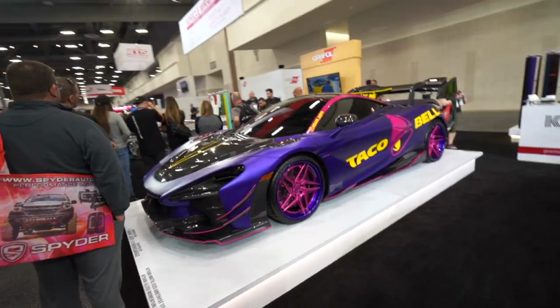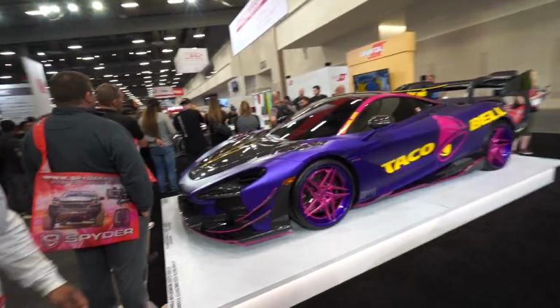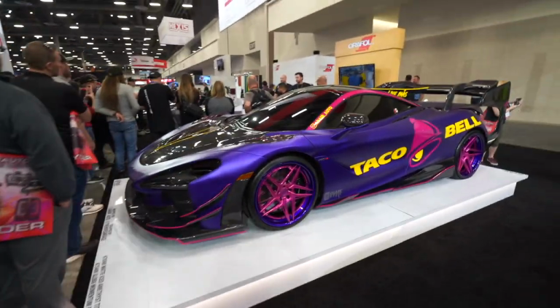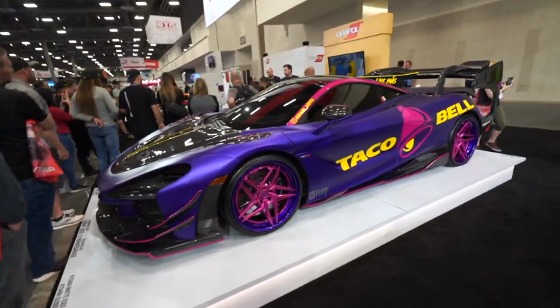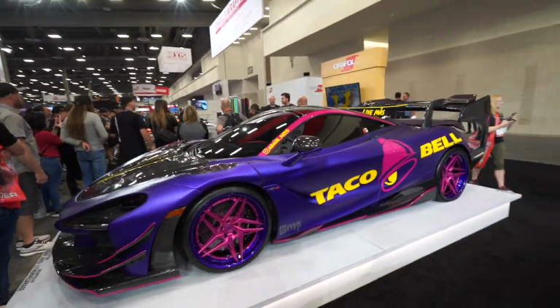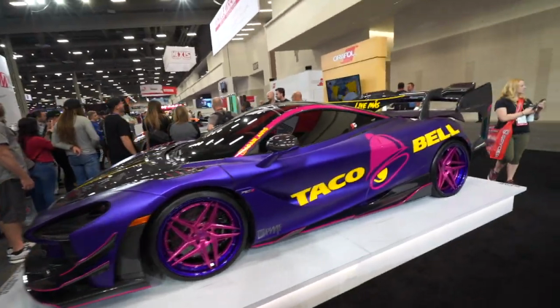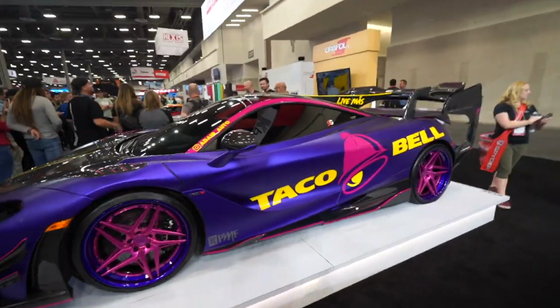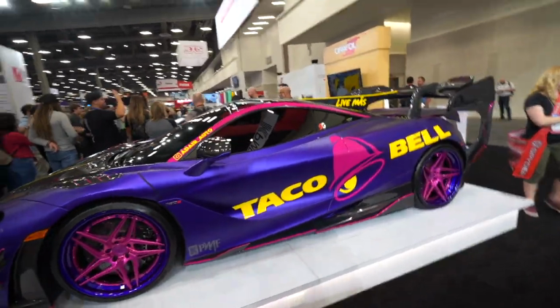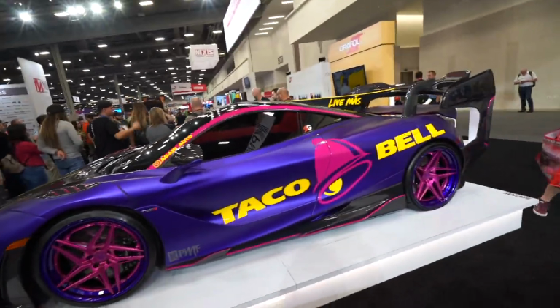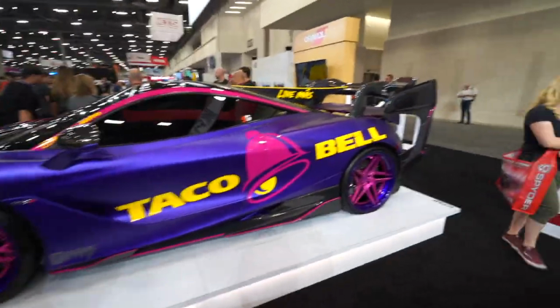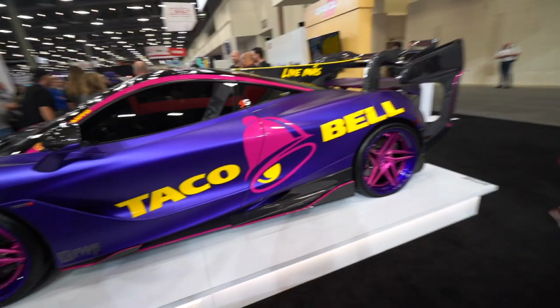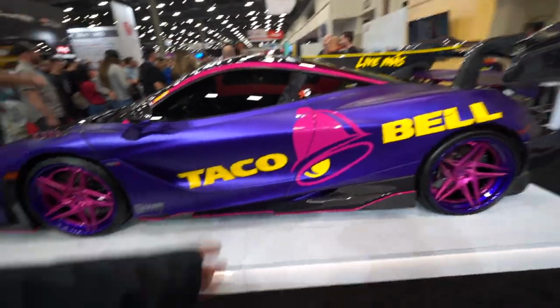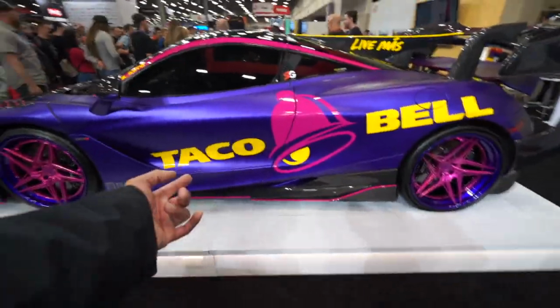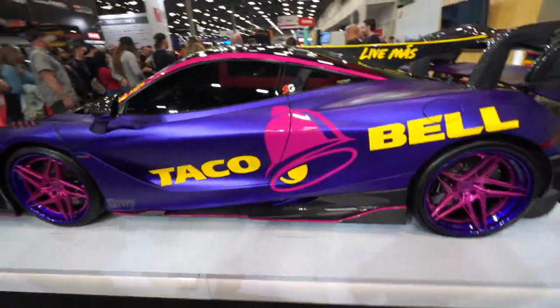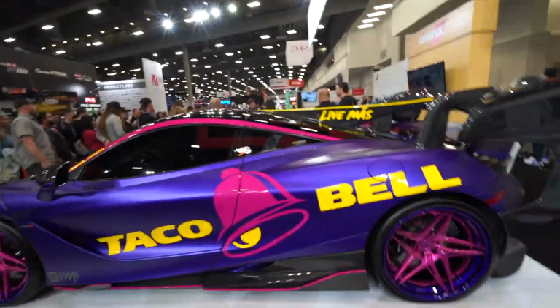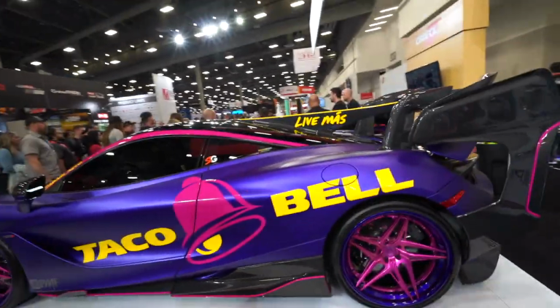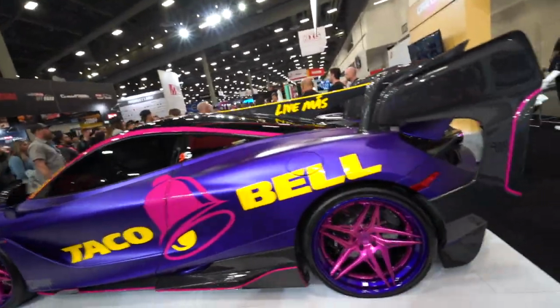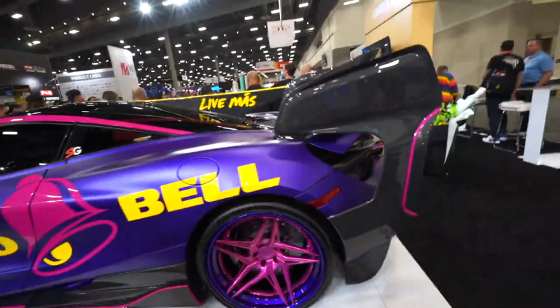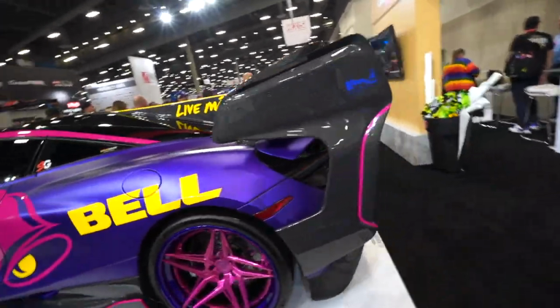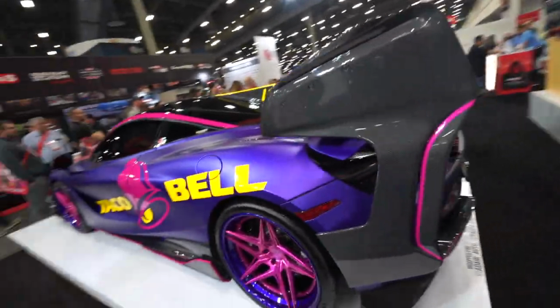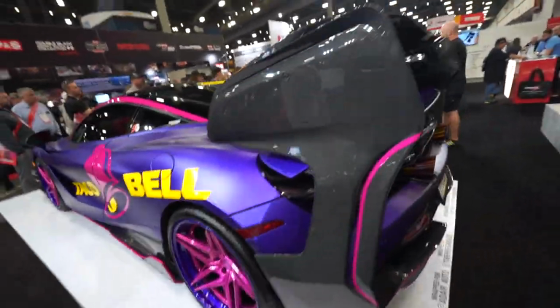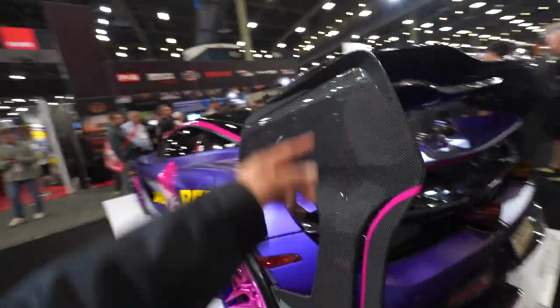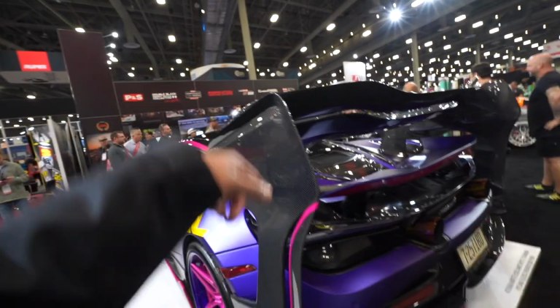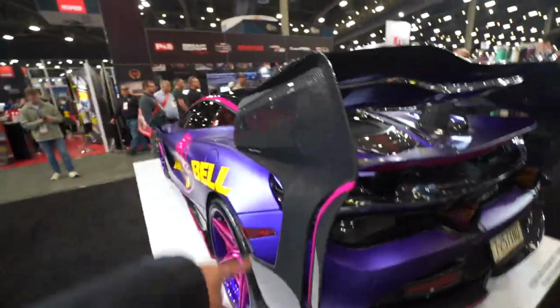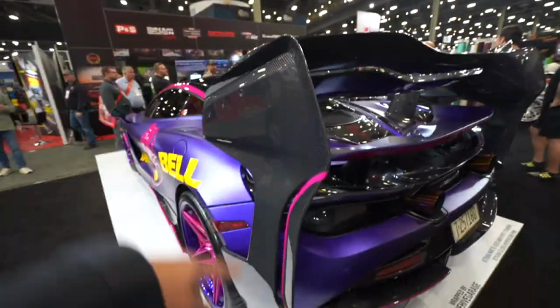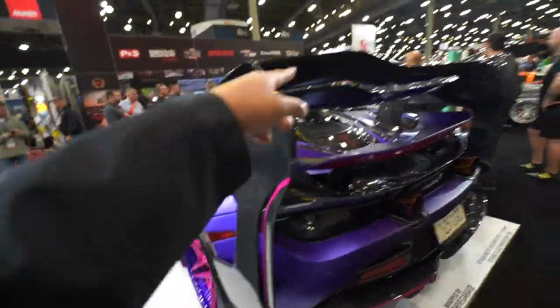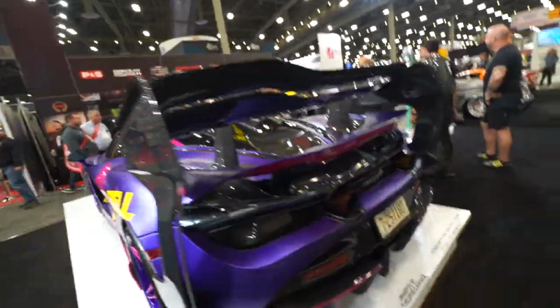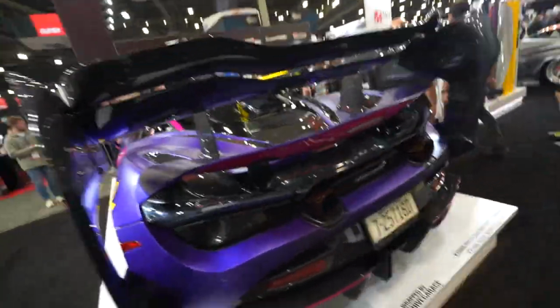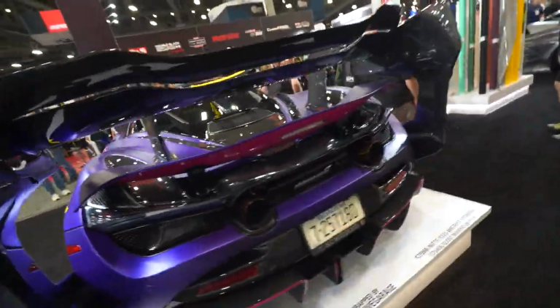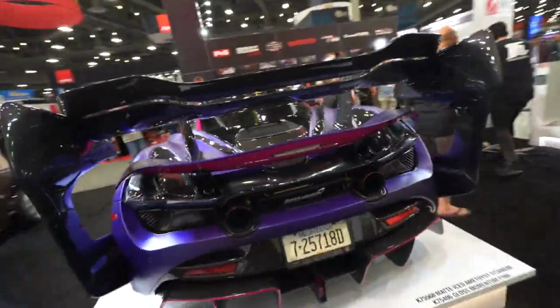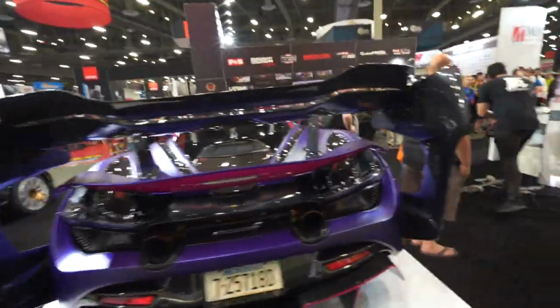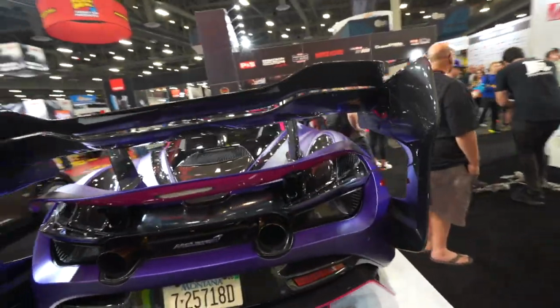We gotta look at this — oh my gosh, Taco Bell sponsor right here. What in God's name is all of this right here? That's beautiful though.